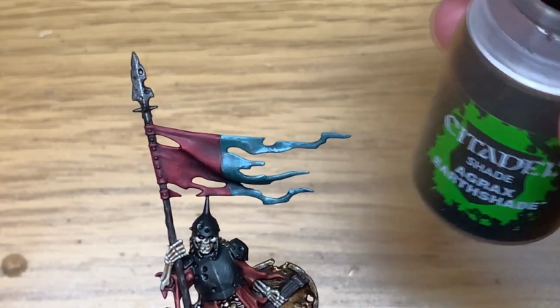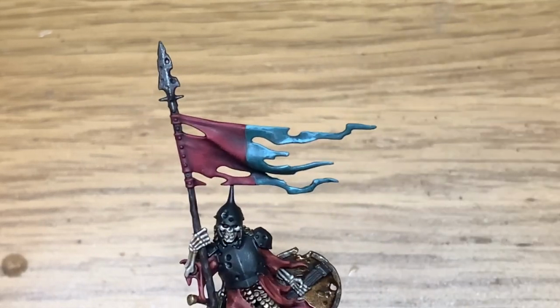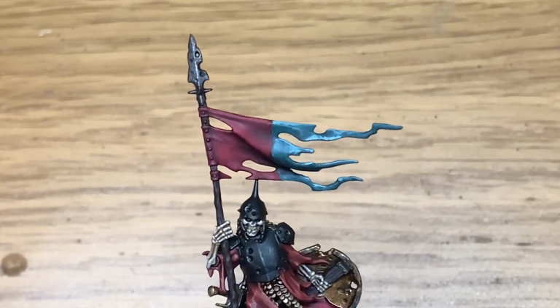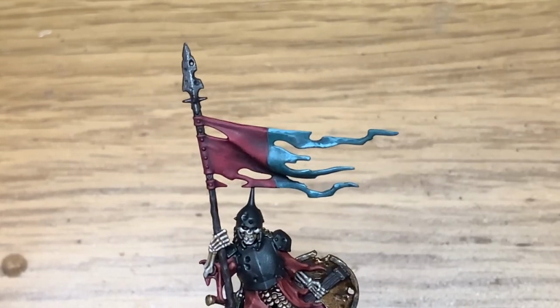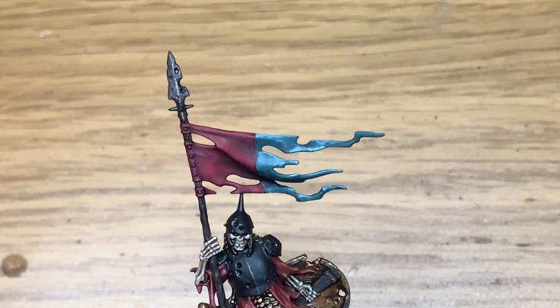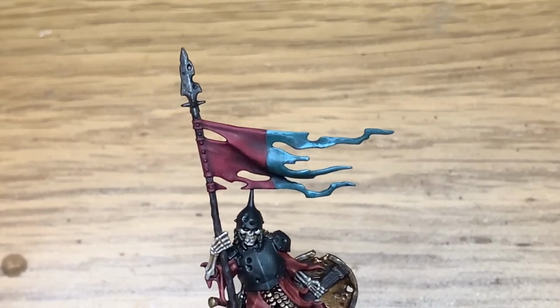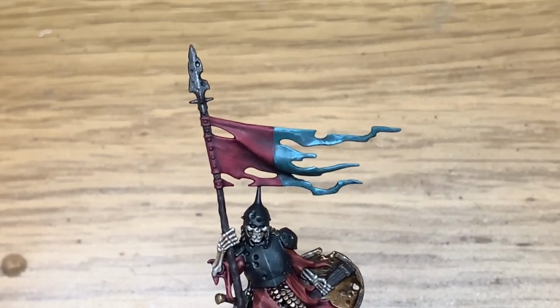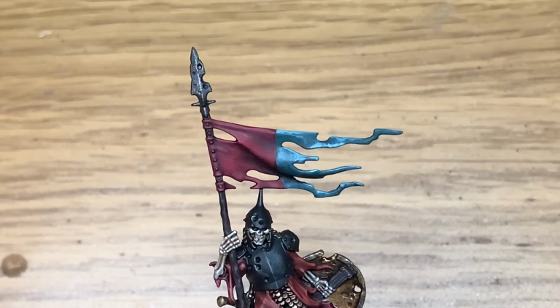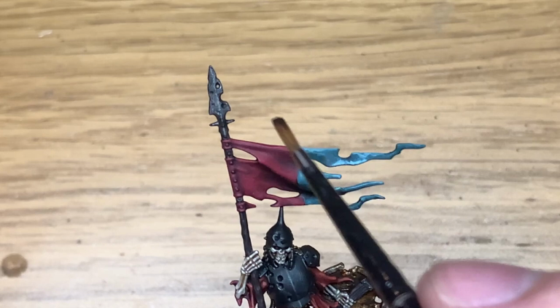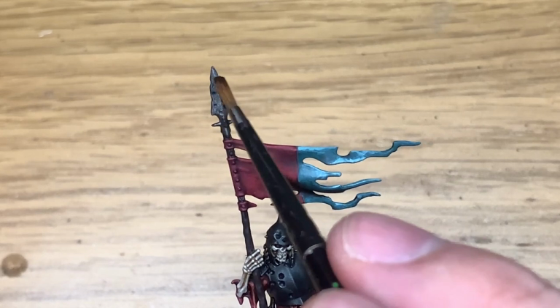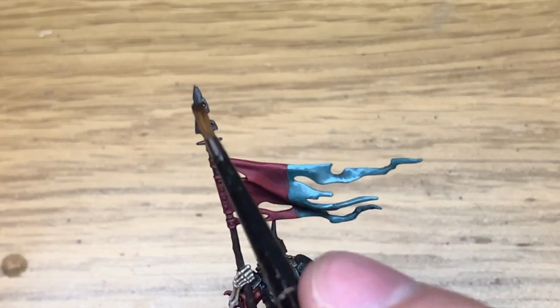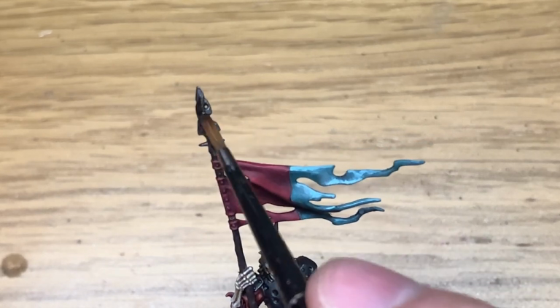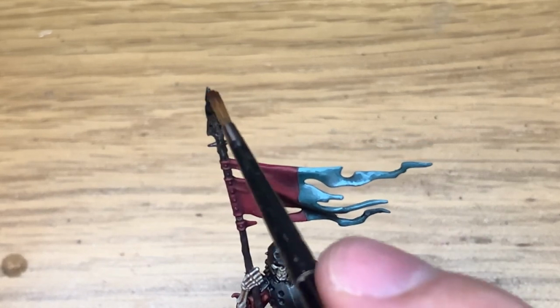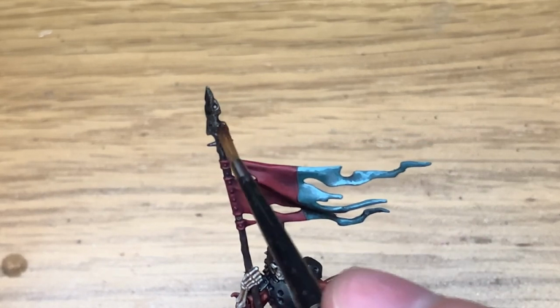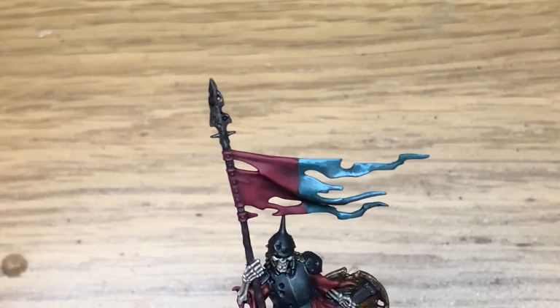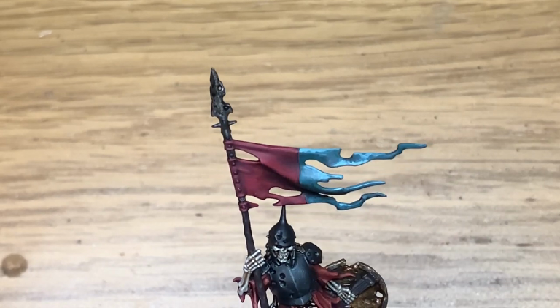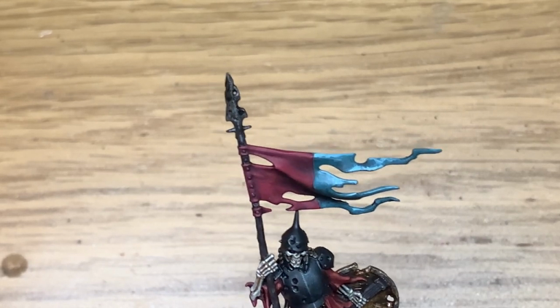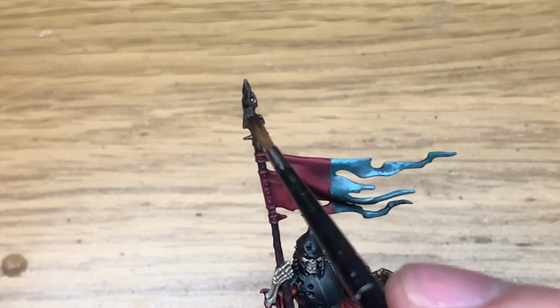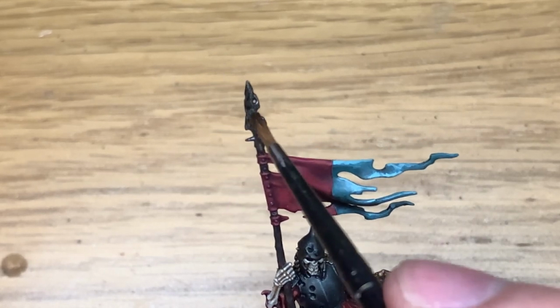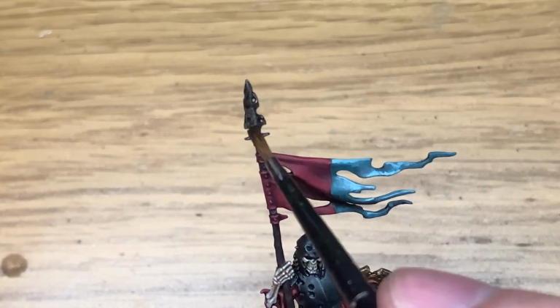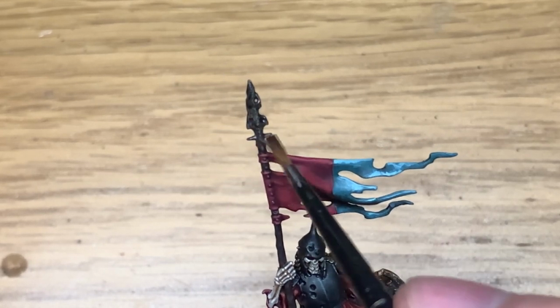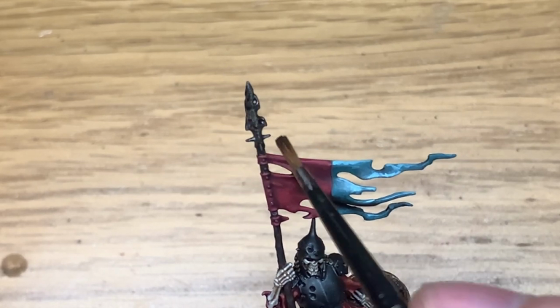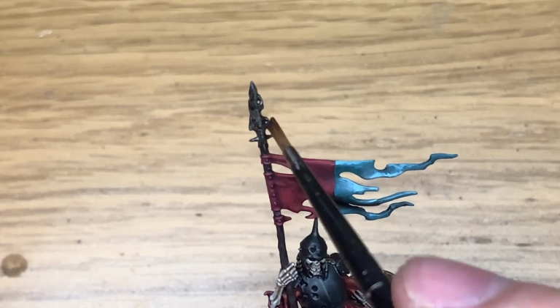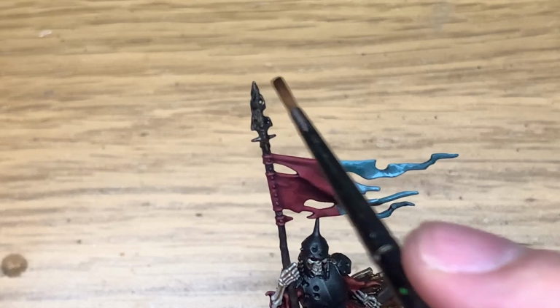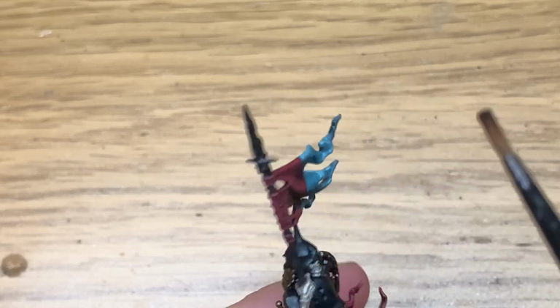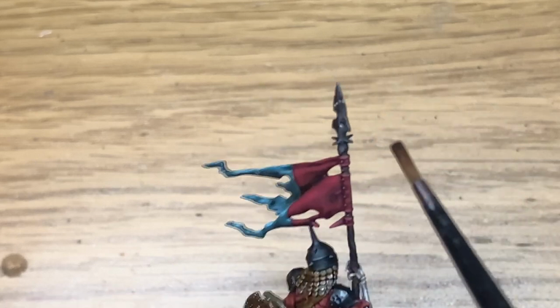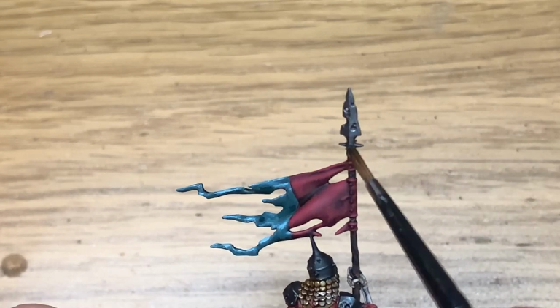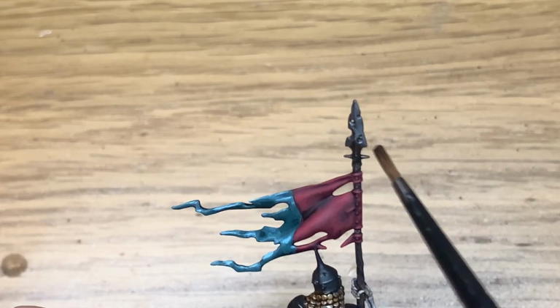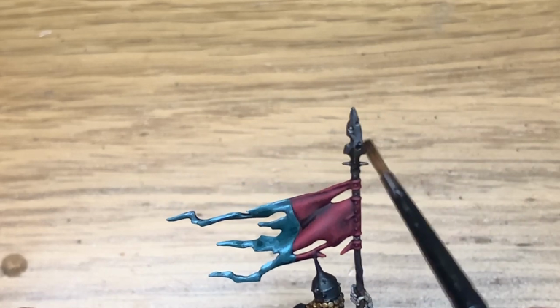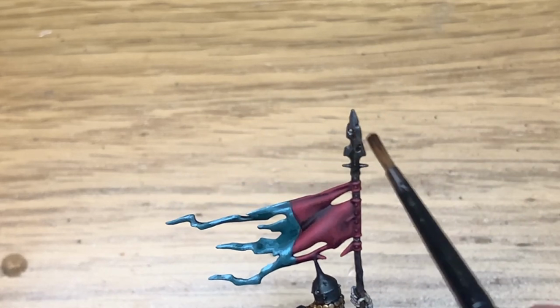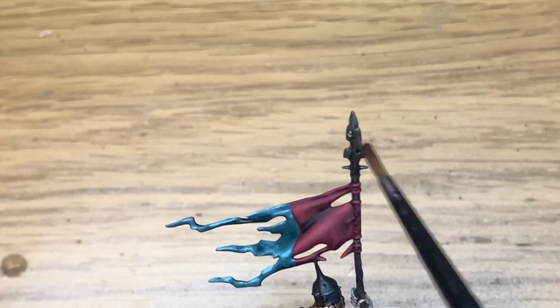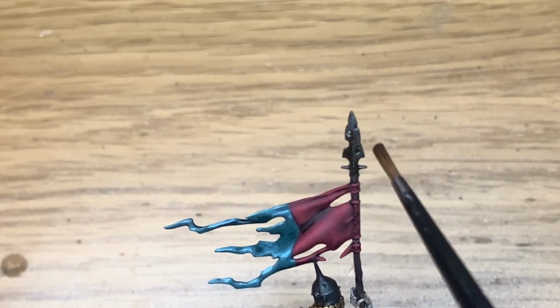Now I'm going to use some Citadel Agrax Earthshade — just going to use this on the tip of the spear. That's to give it that weathered and old look.